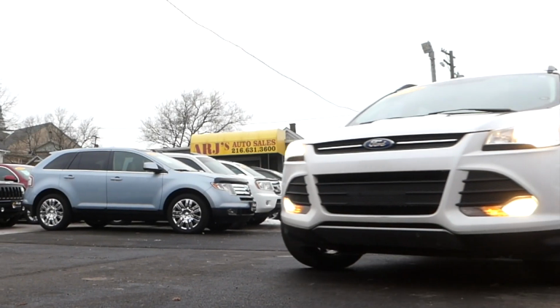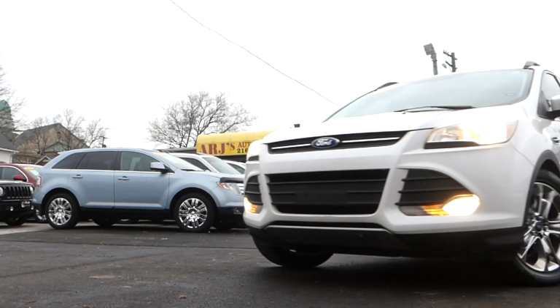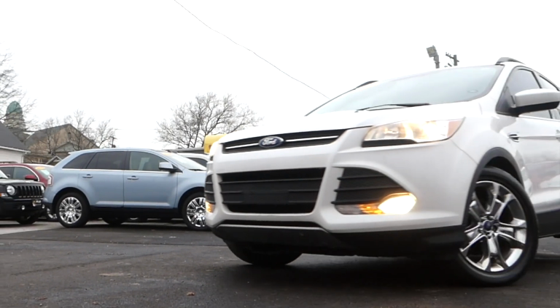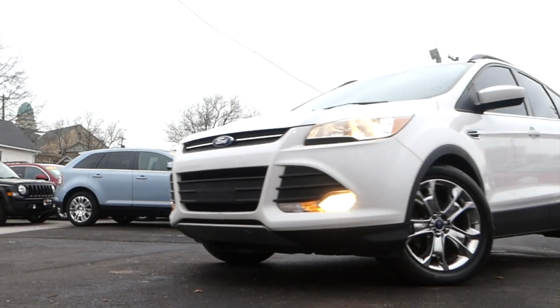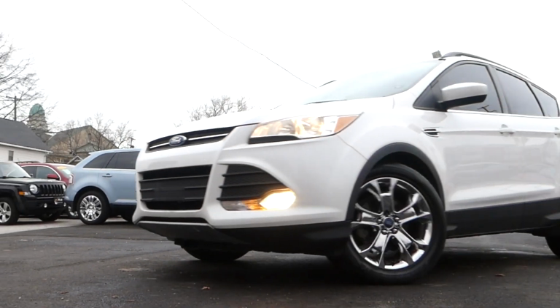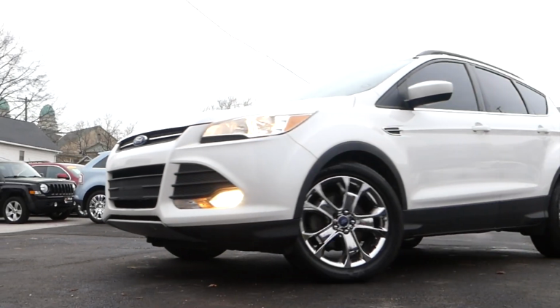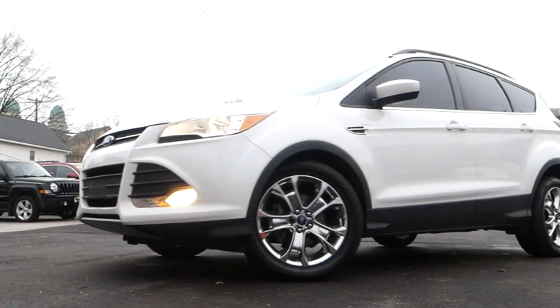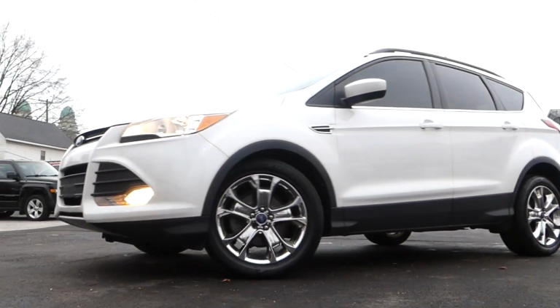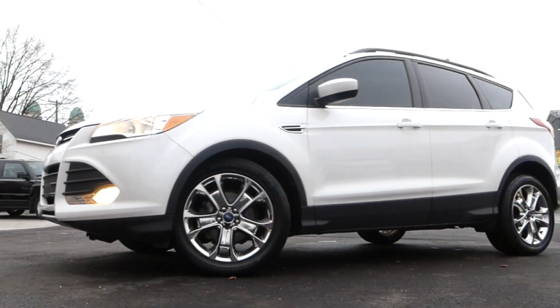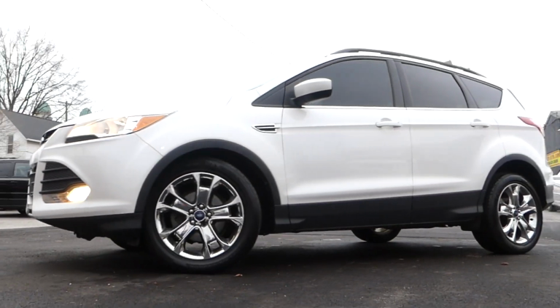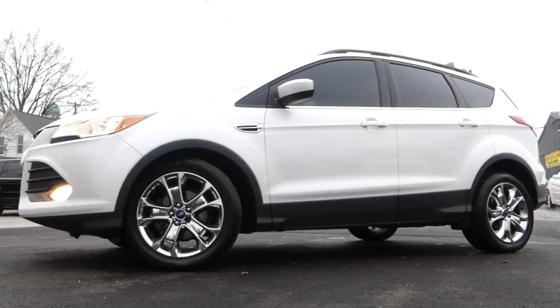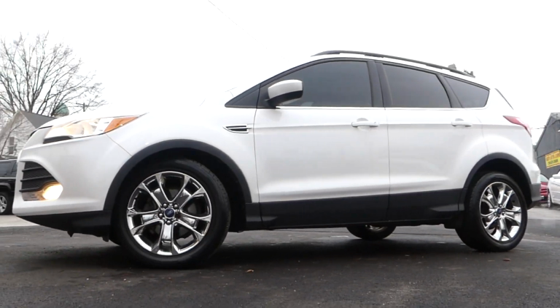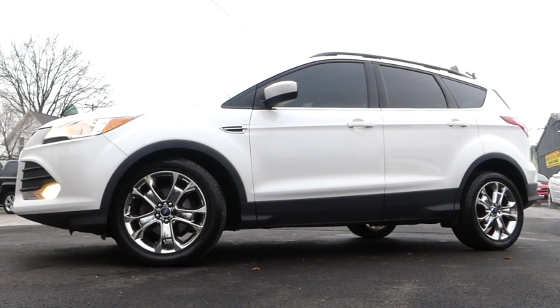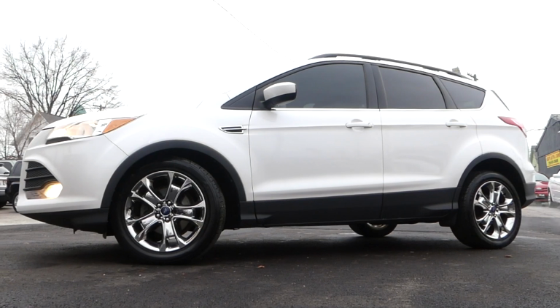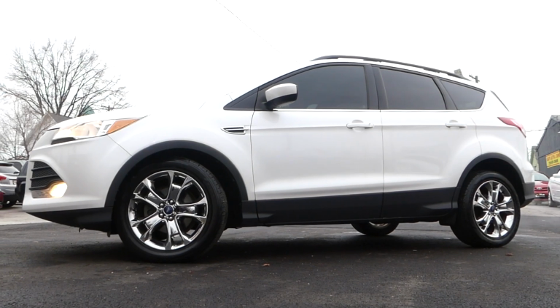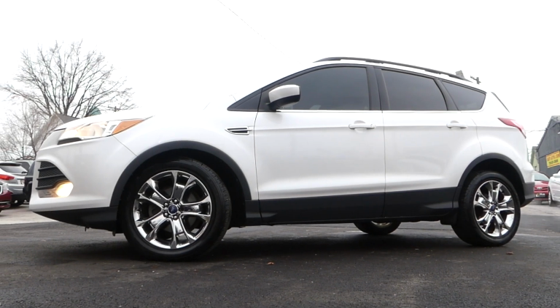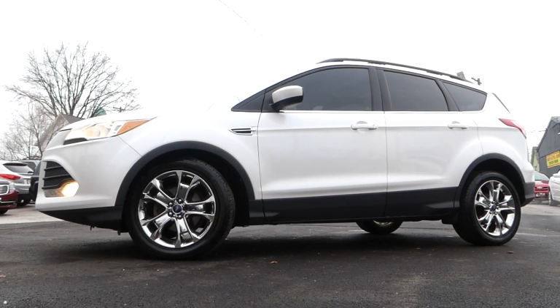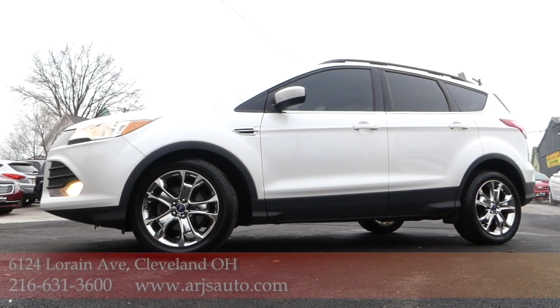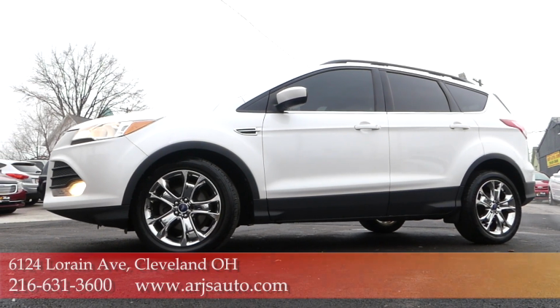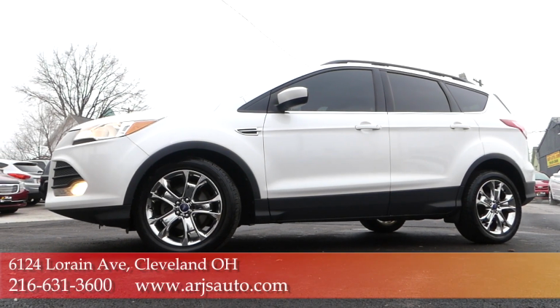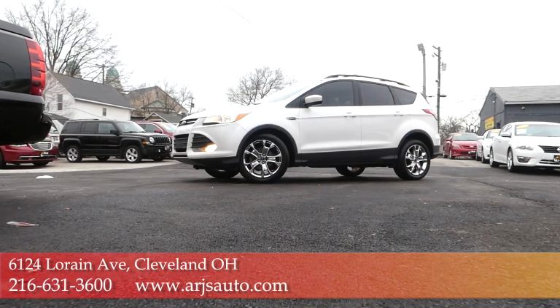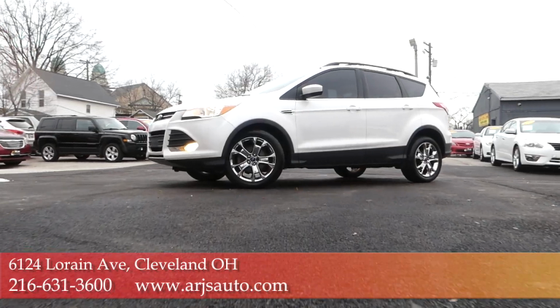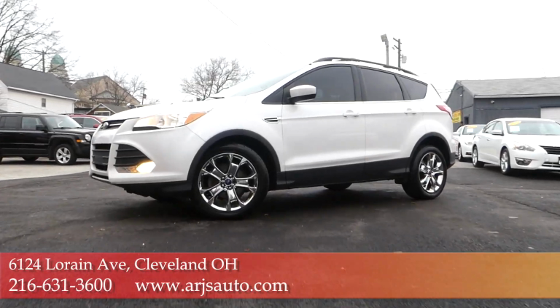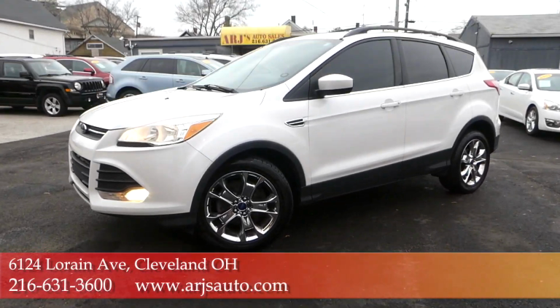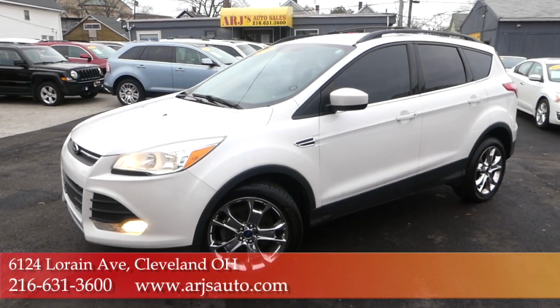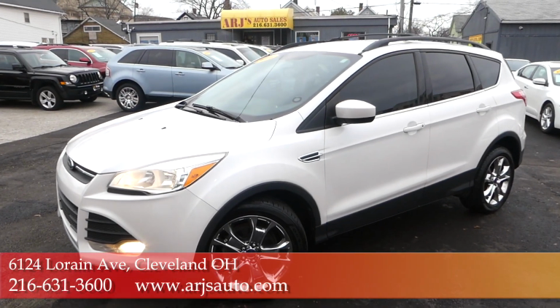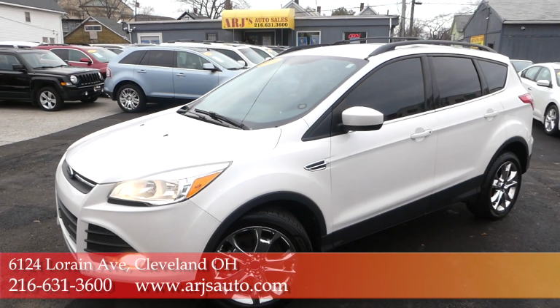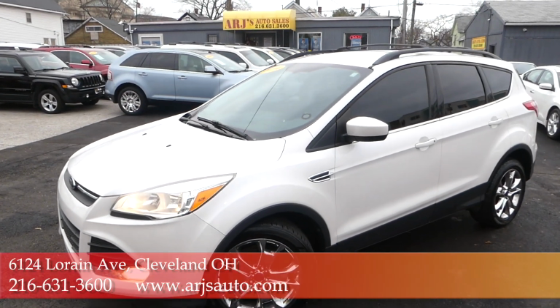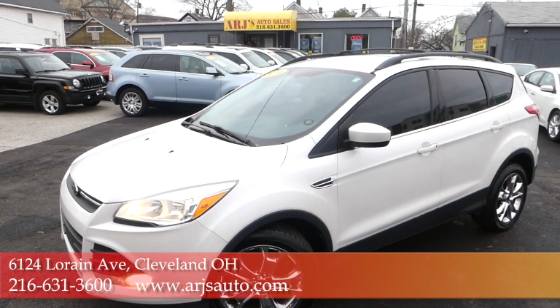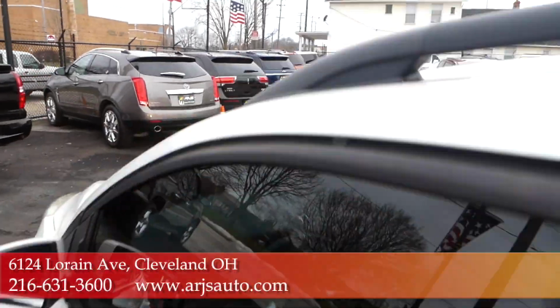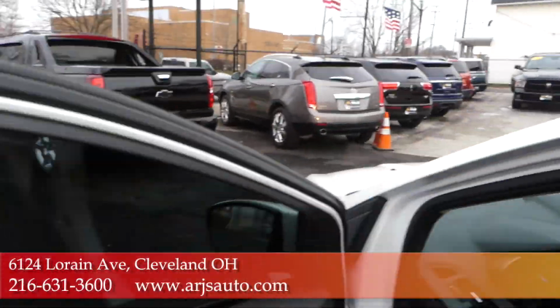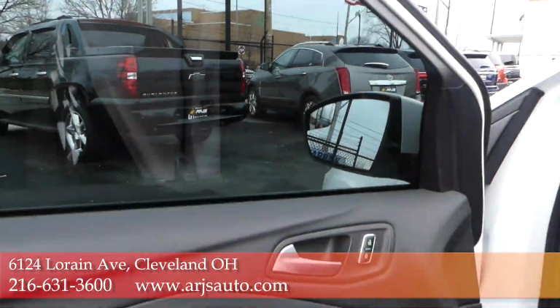ARJ's is proud to present this White Platinum Pearl 2014 Ford Escape SE. It's had only one owner with a clean Carfax report.